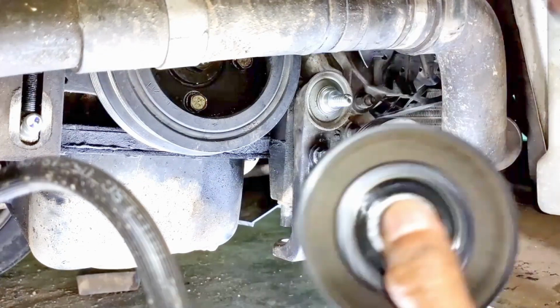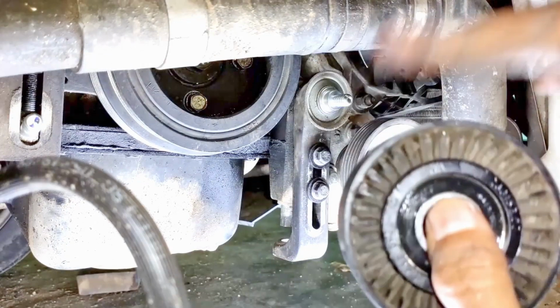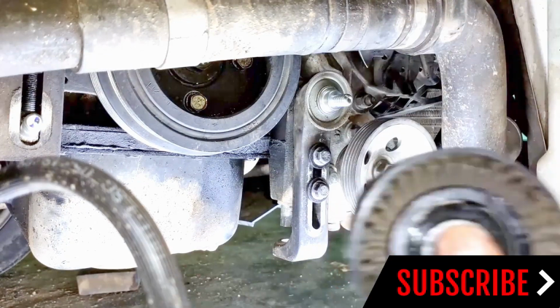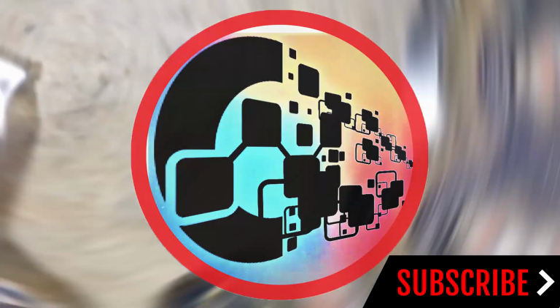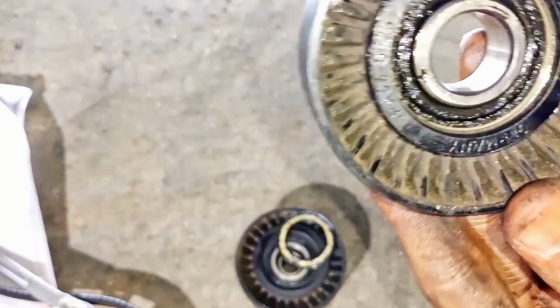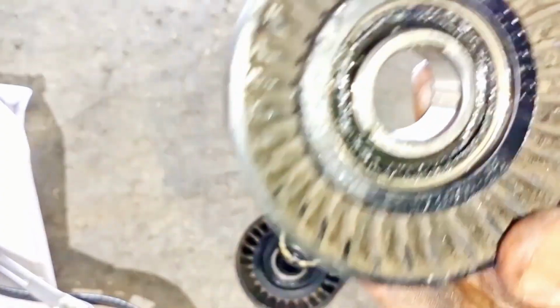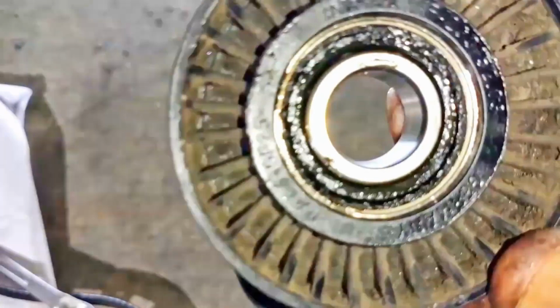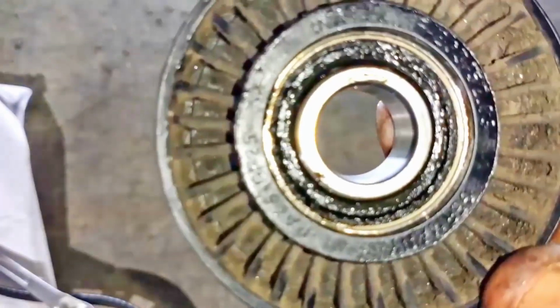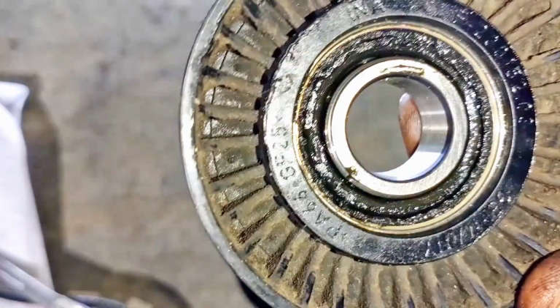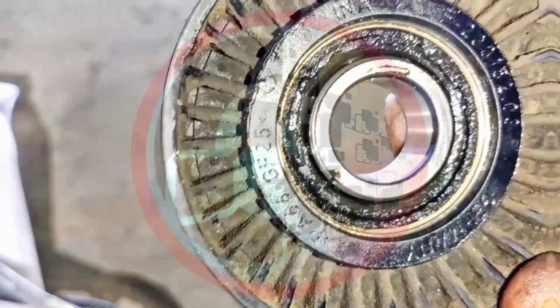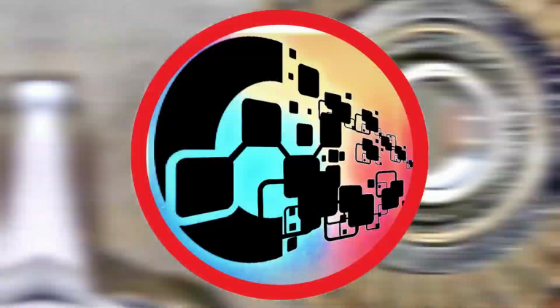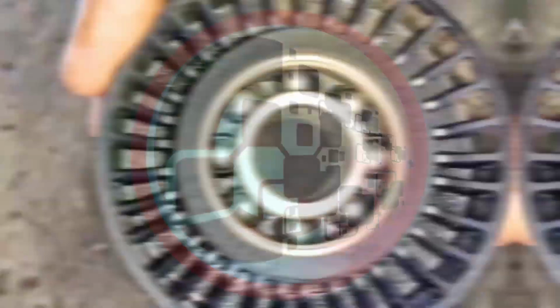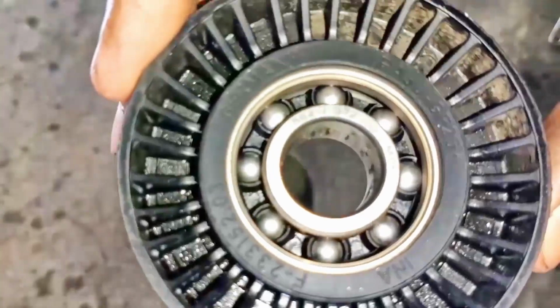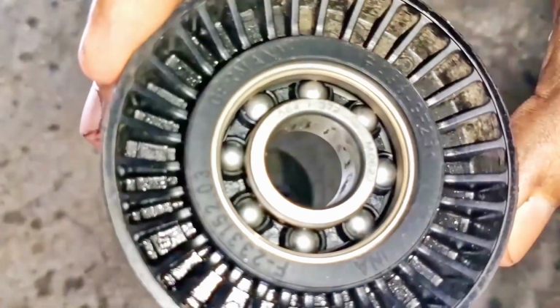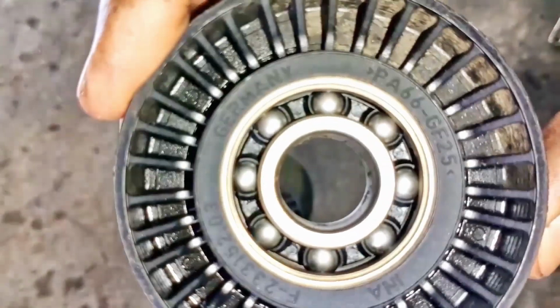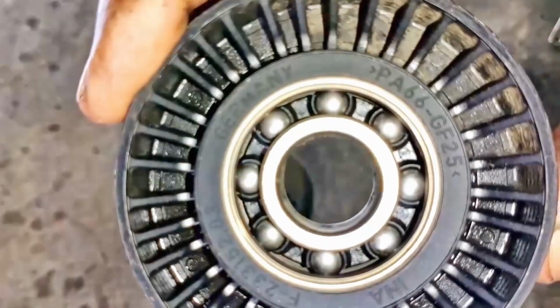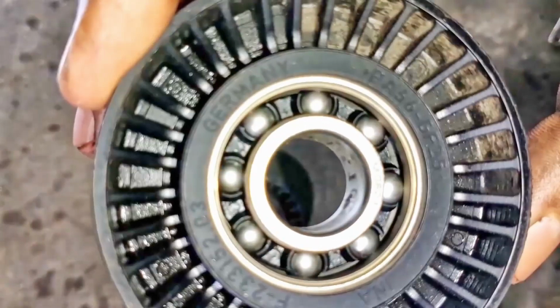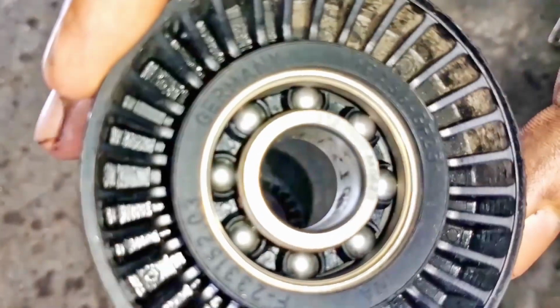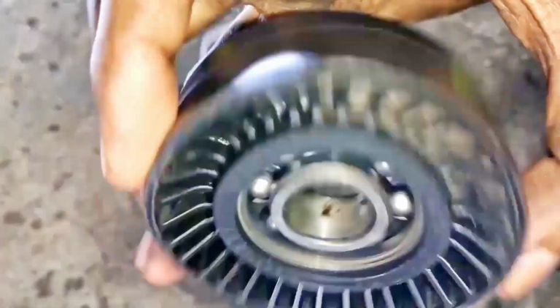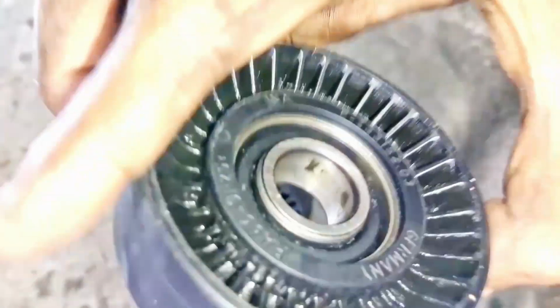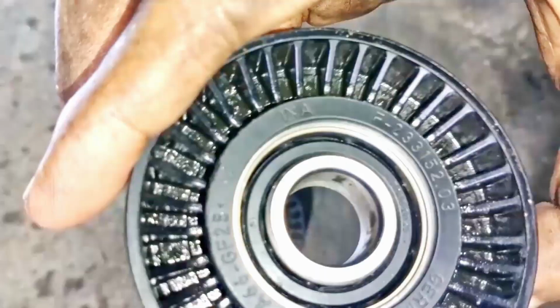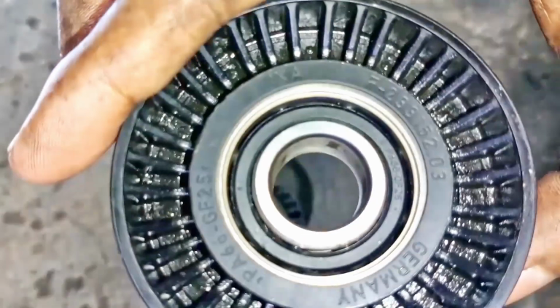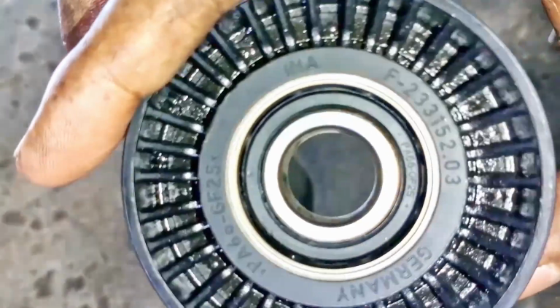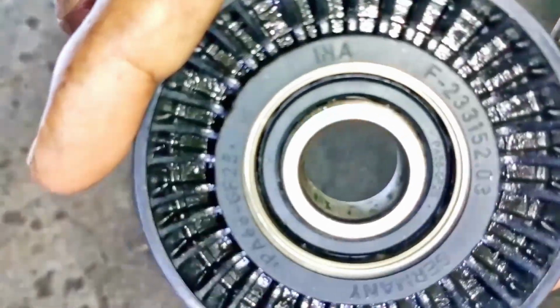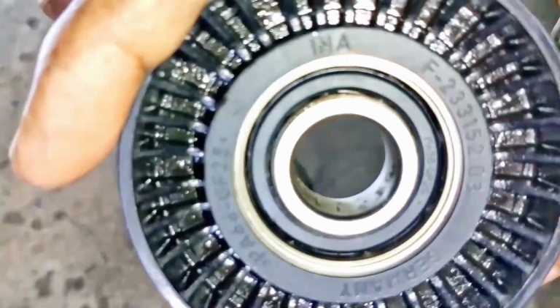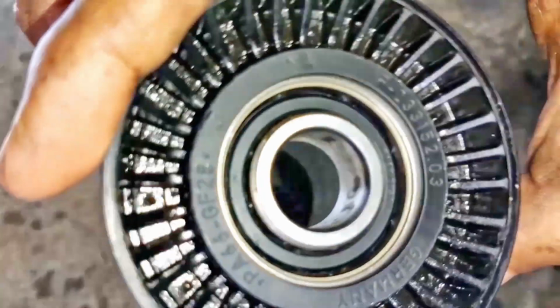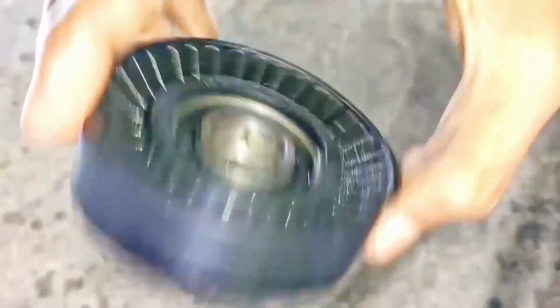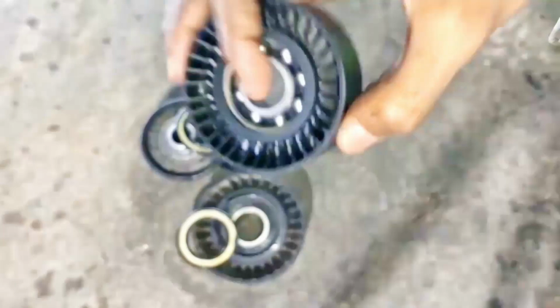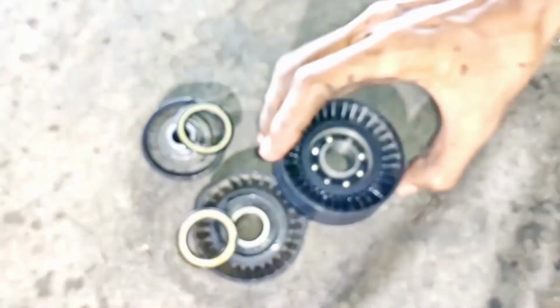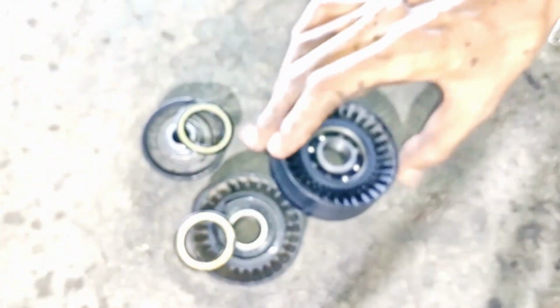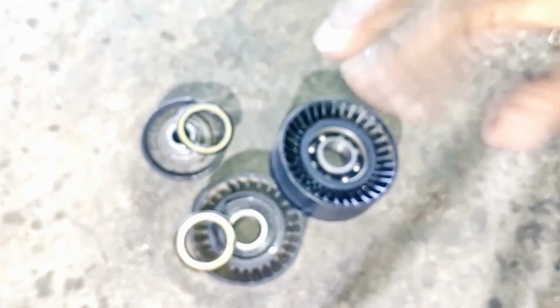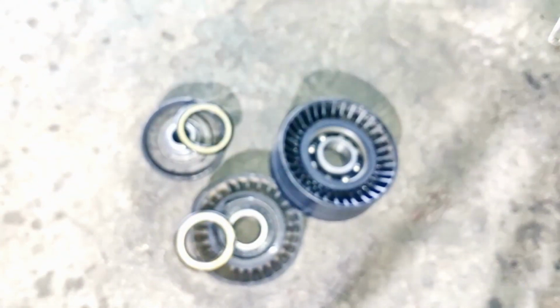Look, it's so free. Now you can see, I've done greasing it before. You can clean it from this way, okay? Clean it with a brush in a very good way, and then we'll put the grease in it, okay?